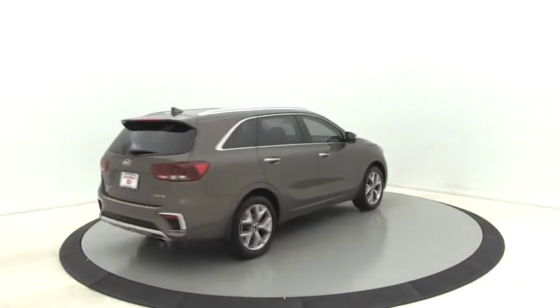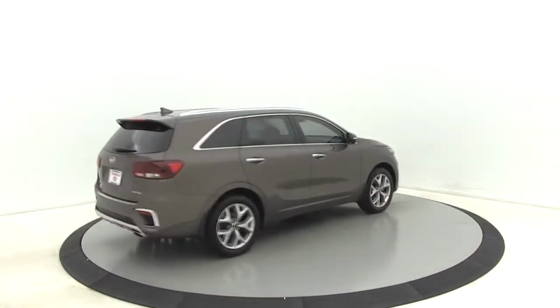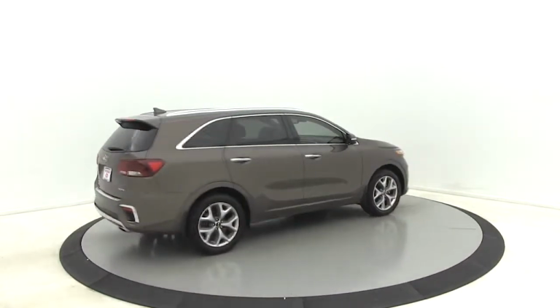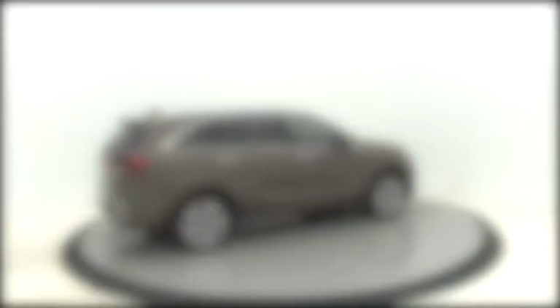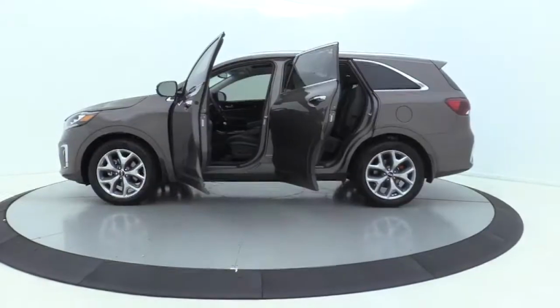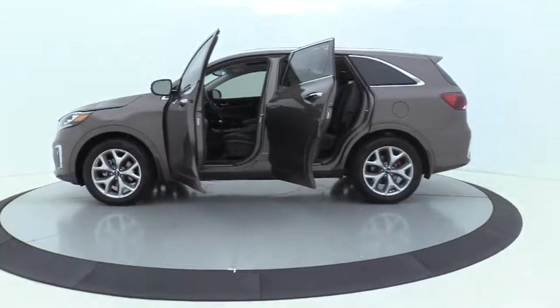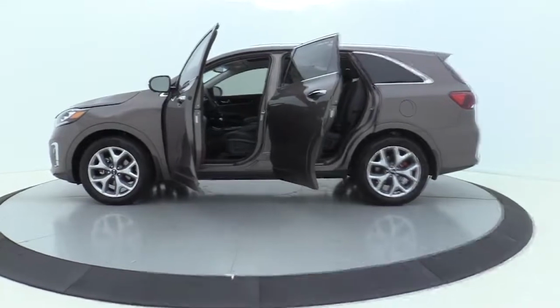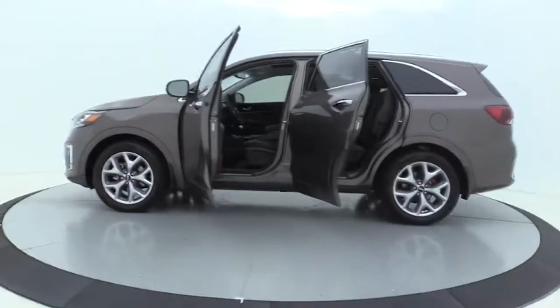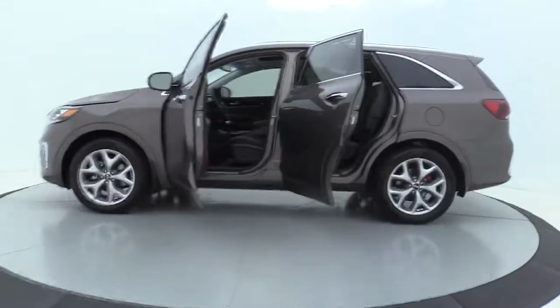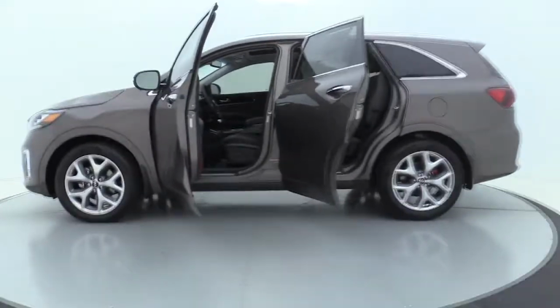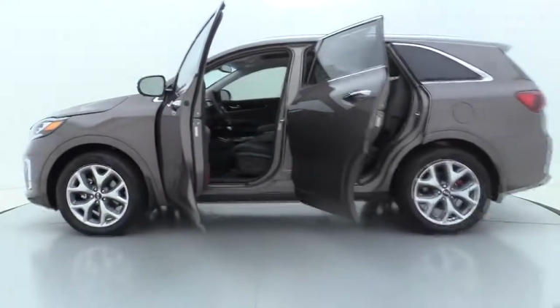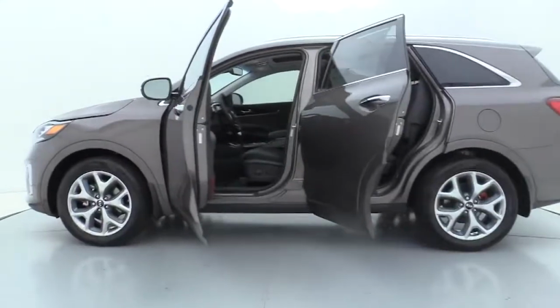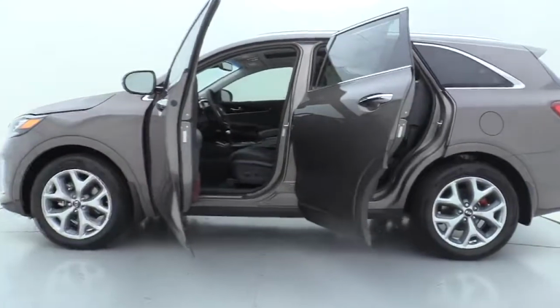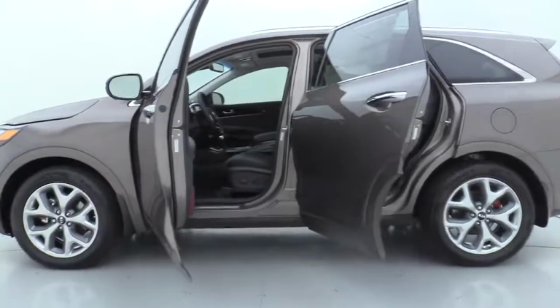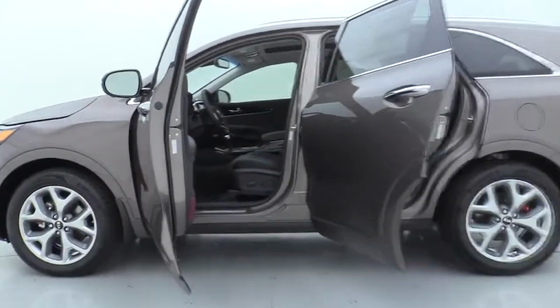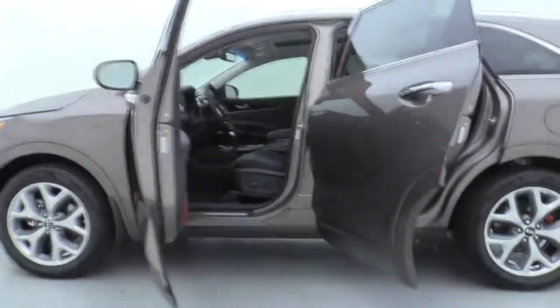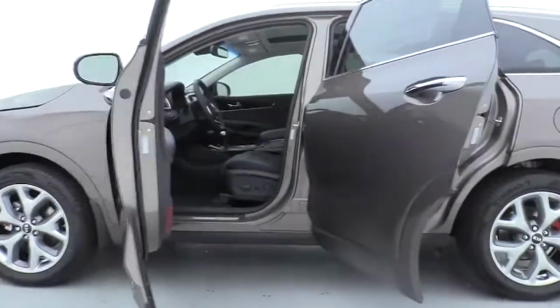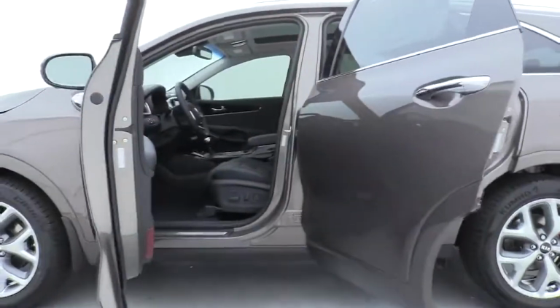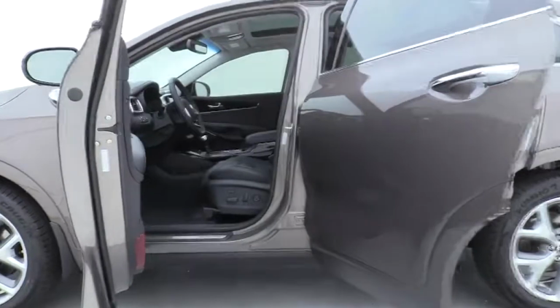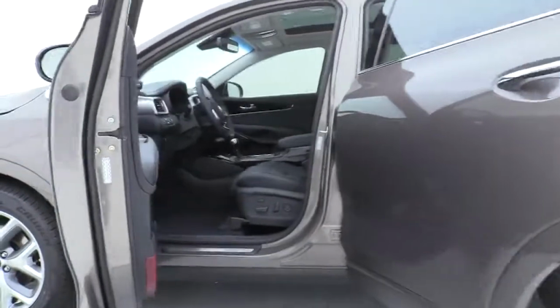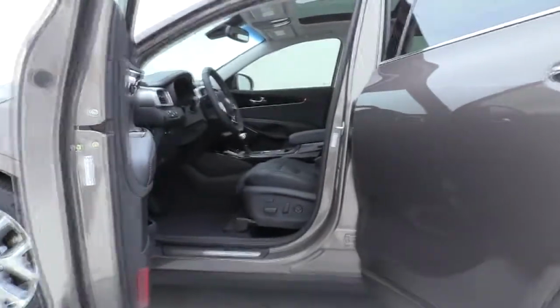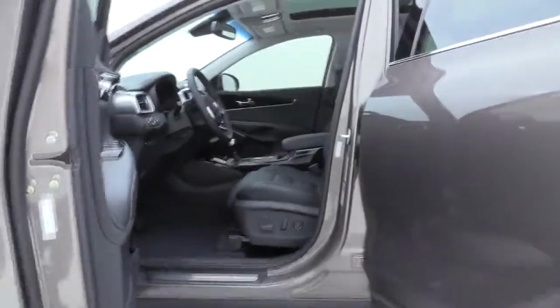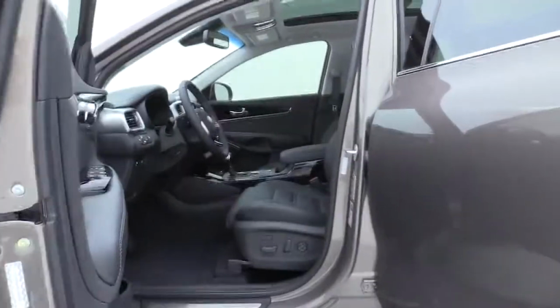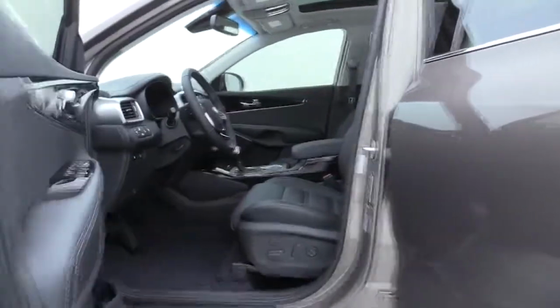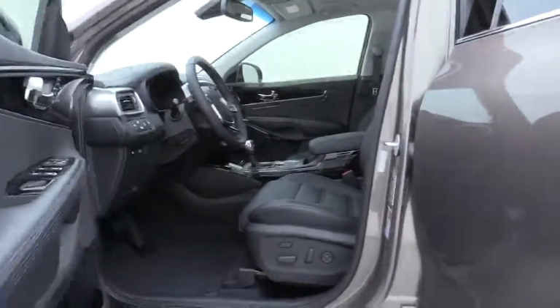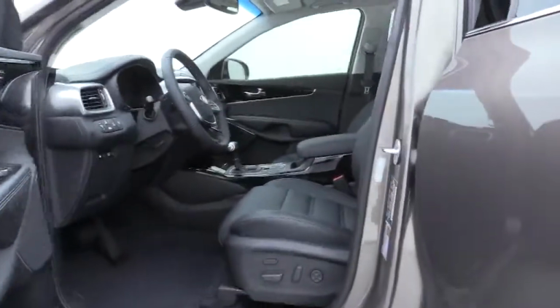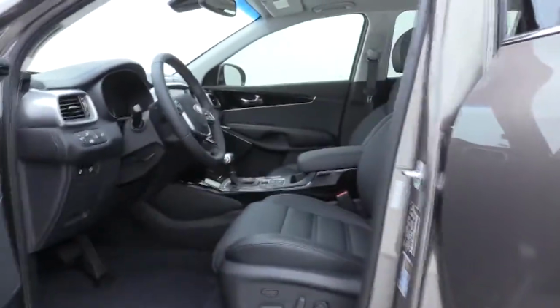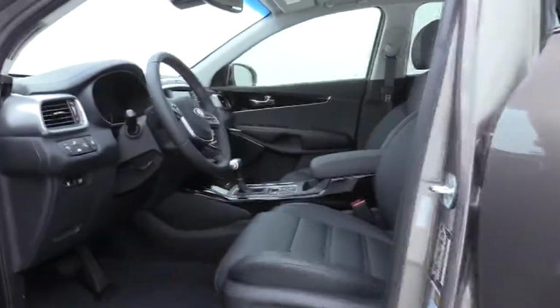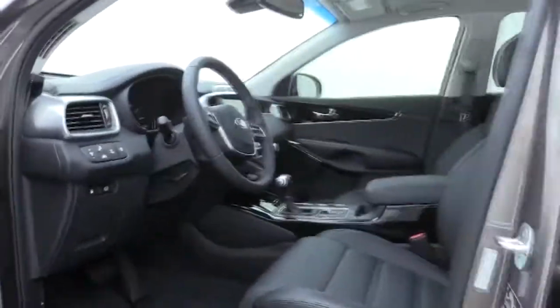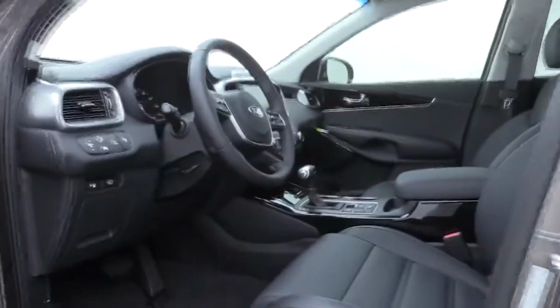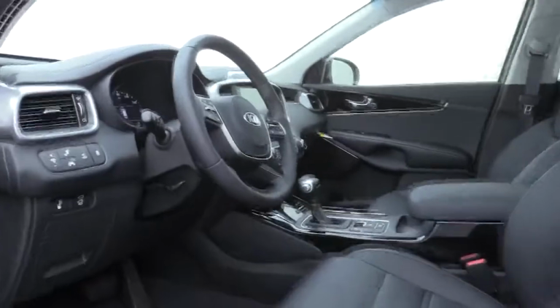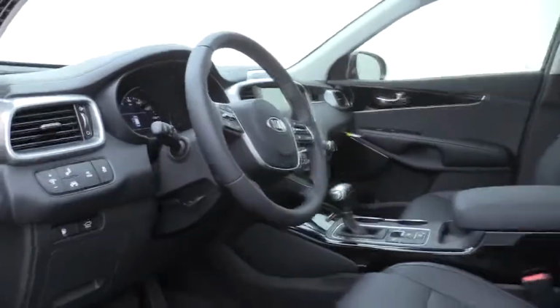LED headlights, power liftgate, navigation system, power passenger seat, traction control, leather wrapped steering wheel, dual airbags, power steering, alloy wheels, four wheel disc brakes, electronic stability control.